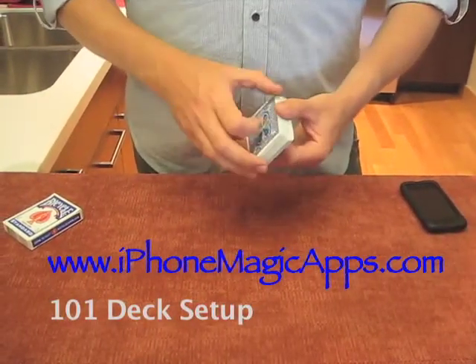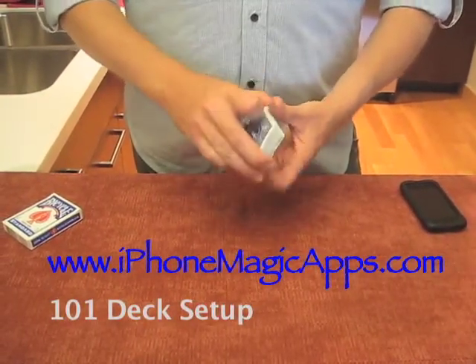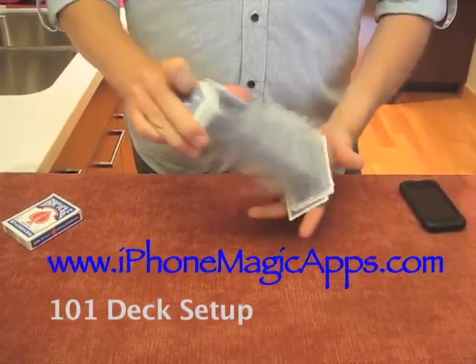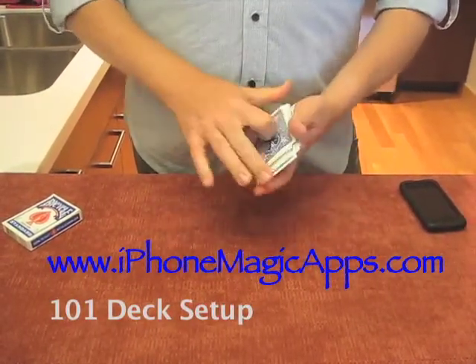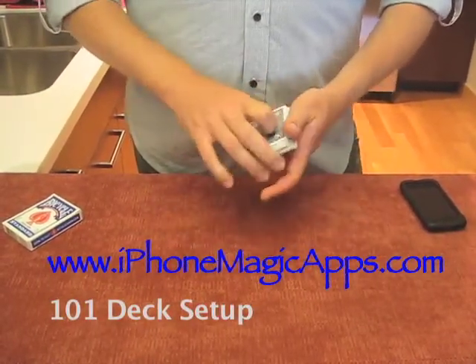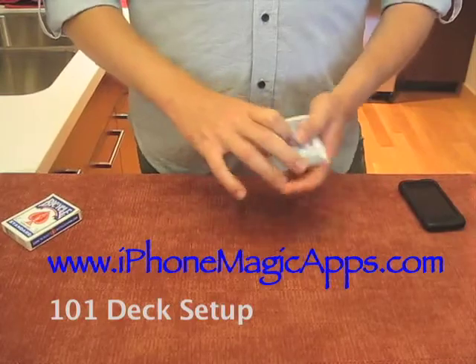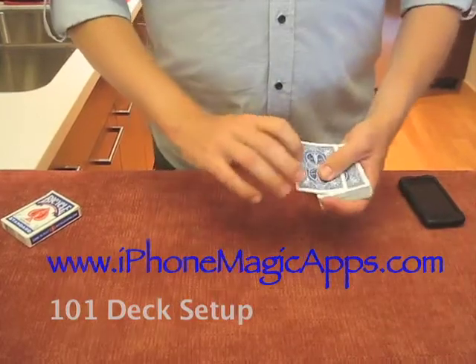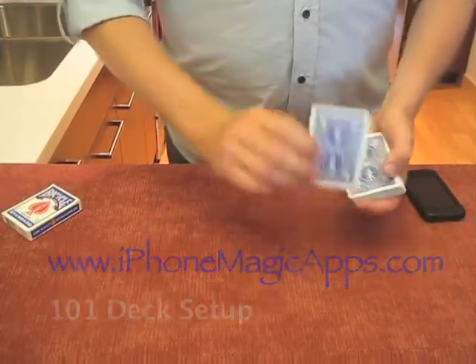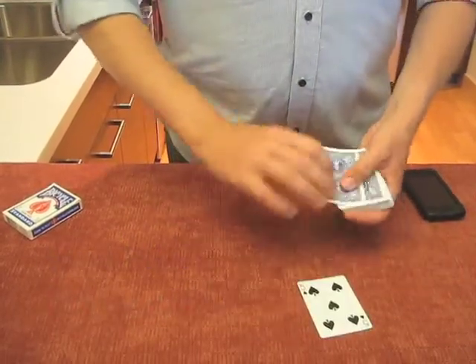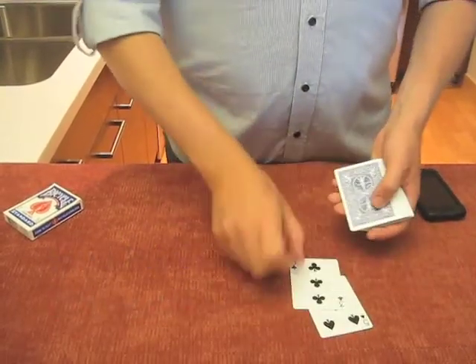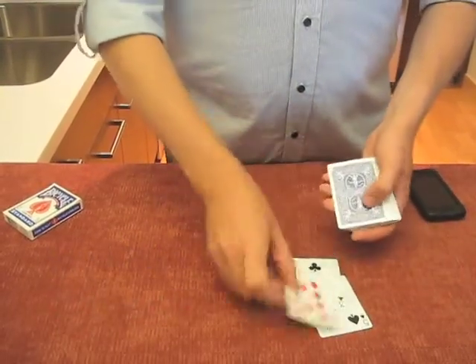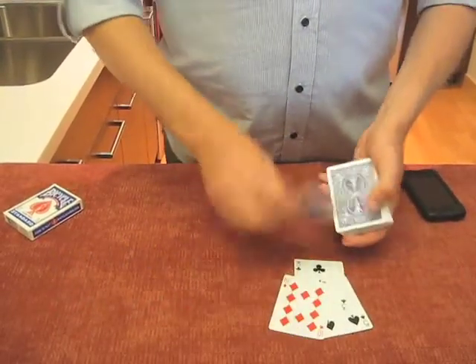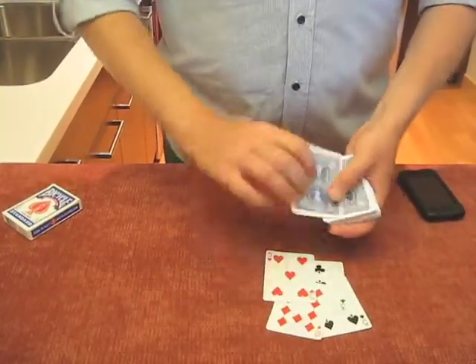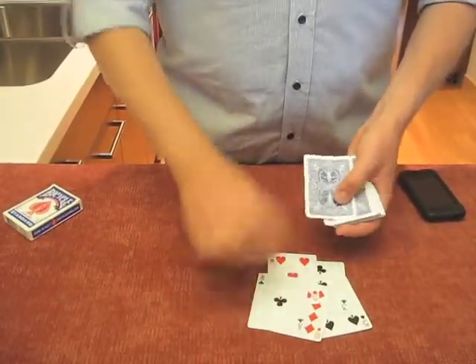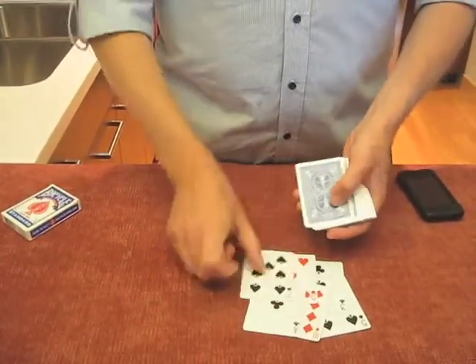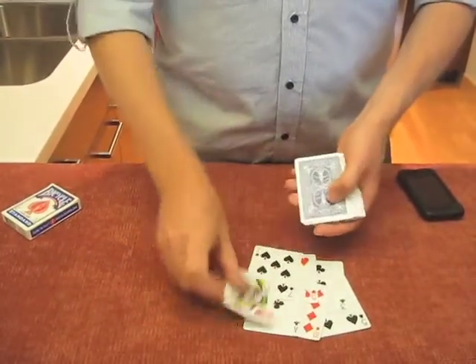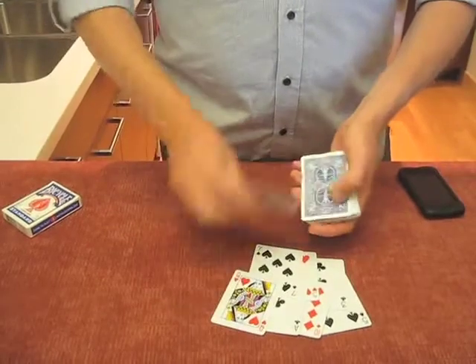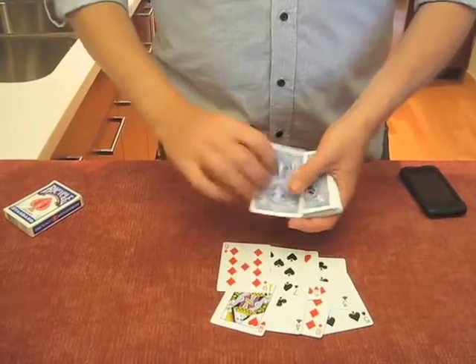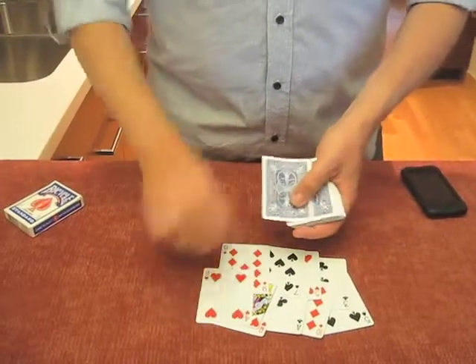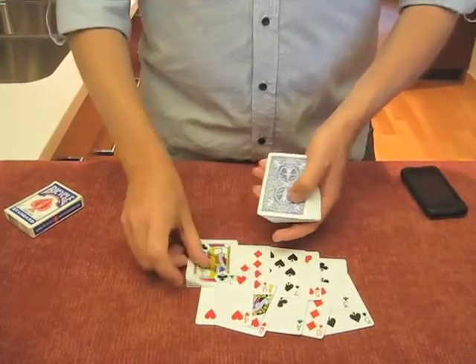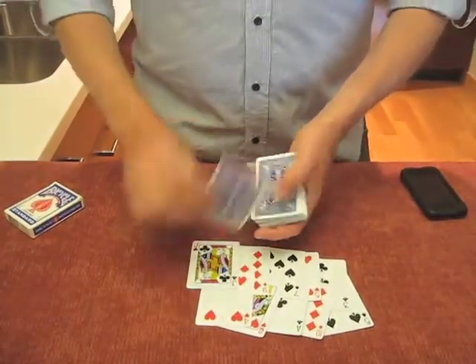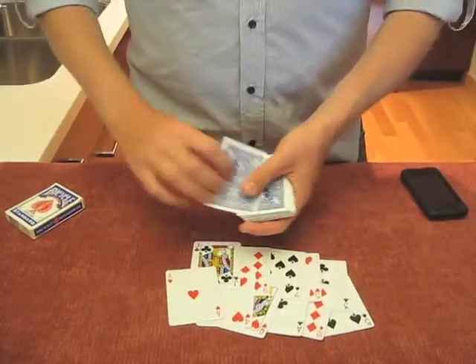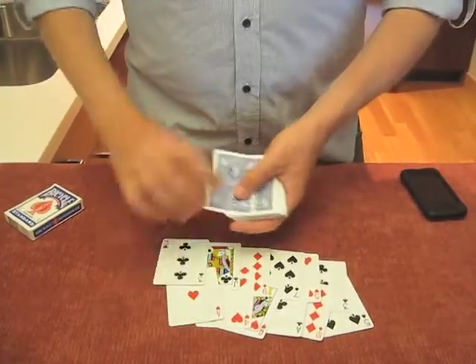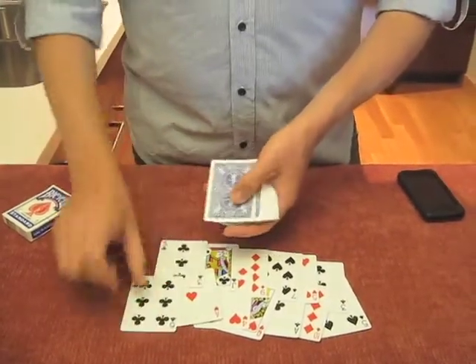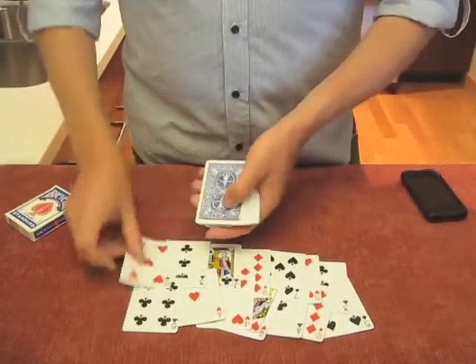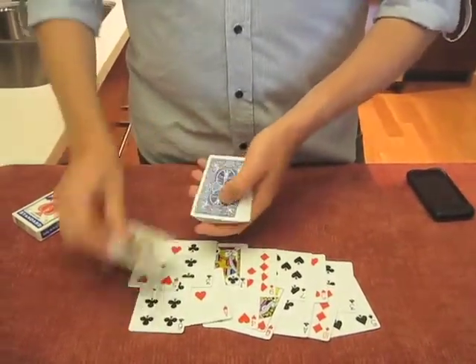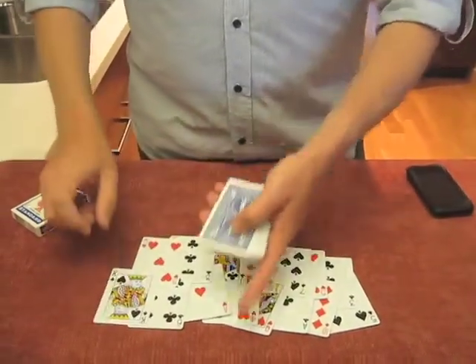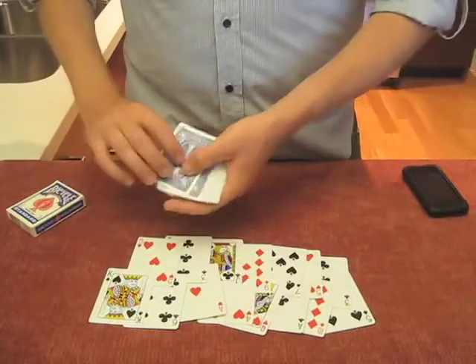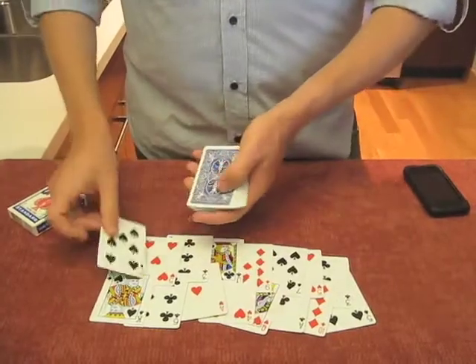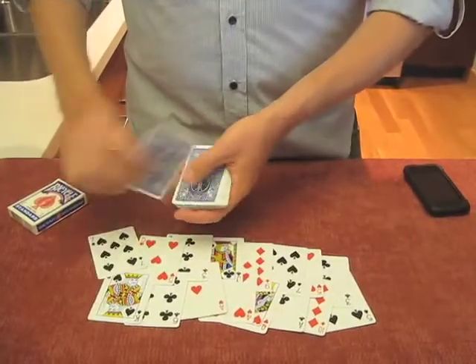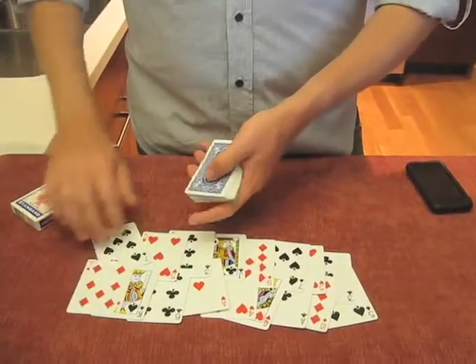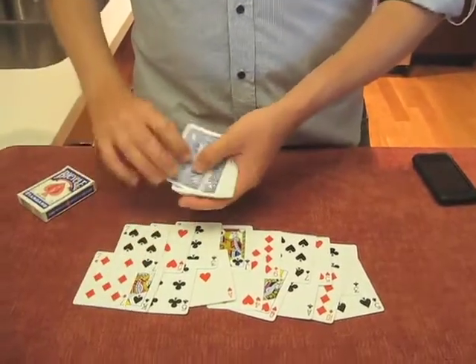A 101 deck is basically a five-way forcing deck. What that means is that every other card in the deck is a force card. The cards closest to me are my force cards, and the cards on this row are just different cards — it doesn't matter what they are.